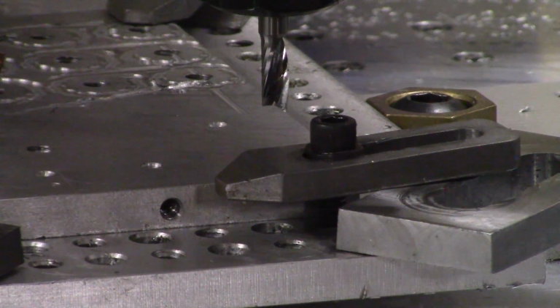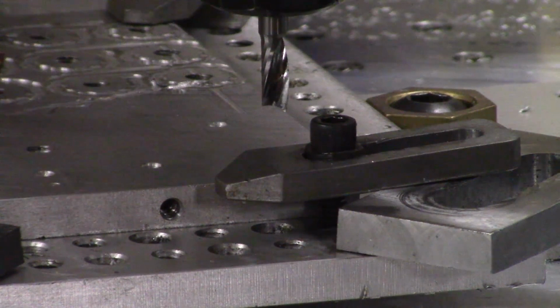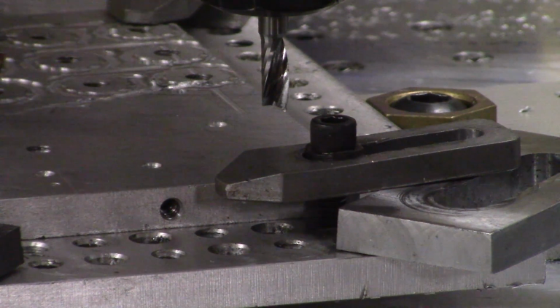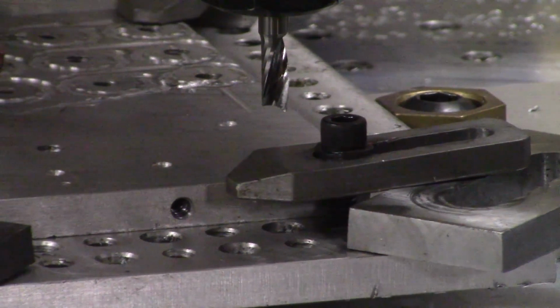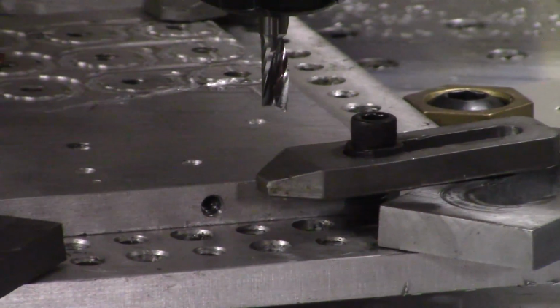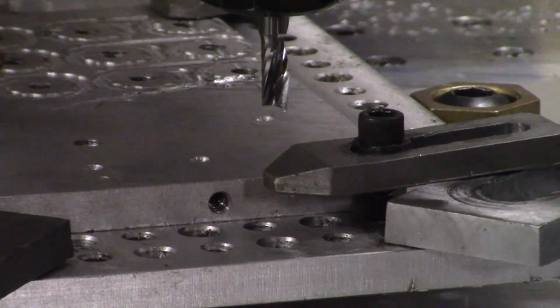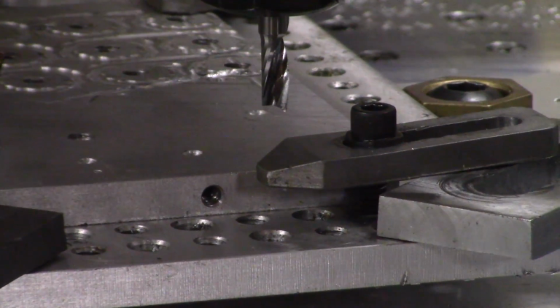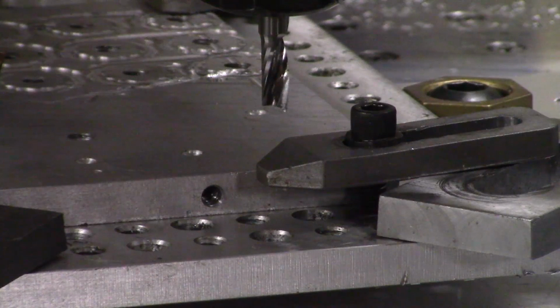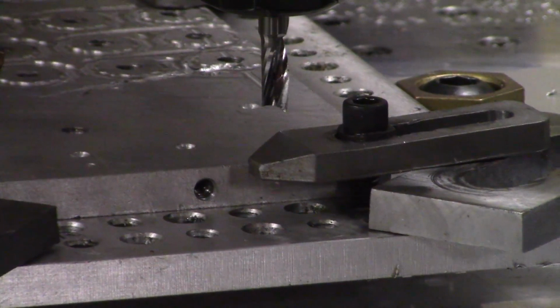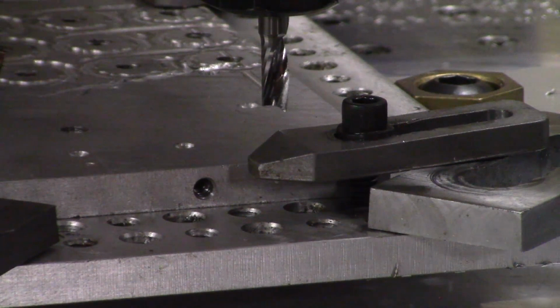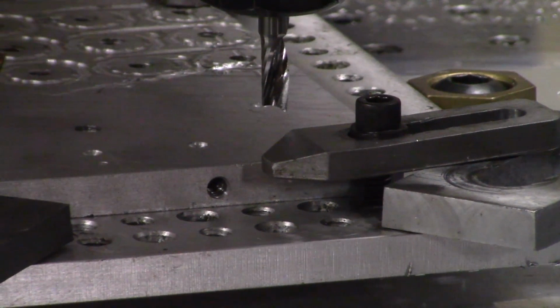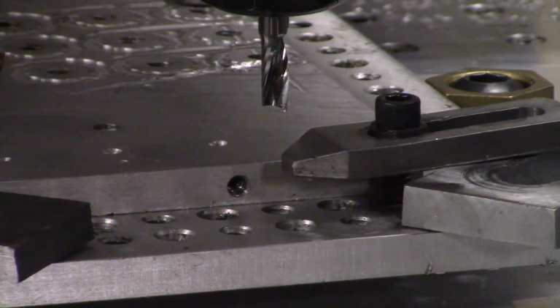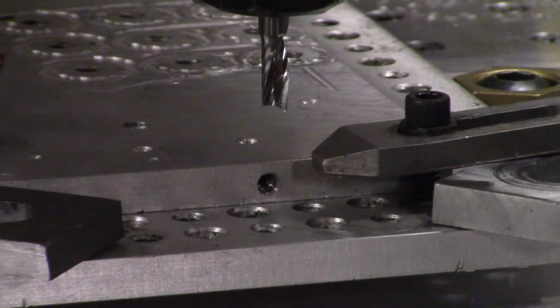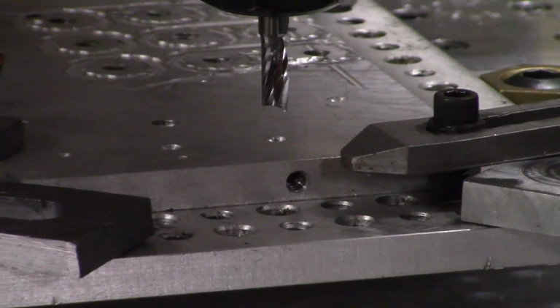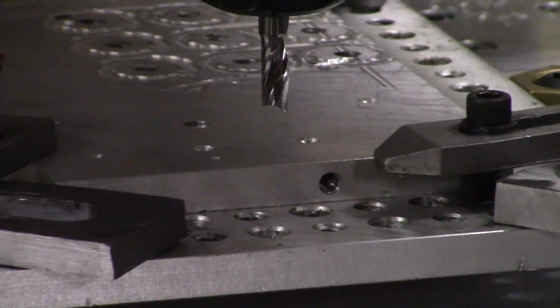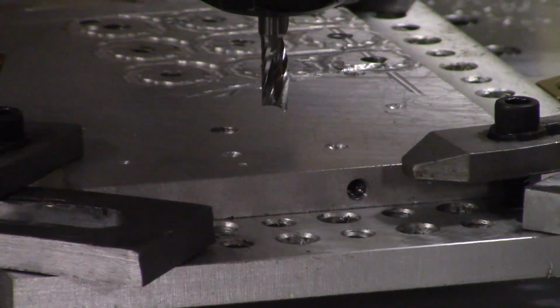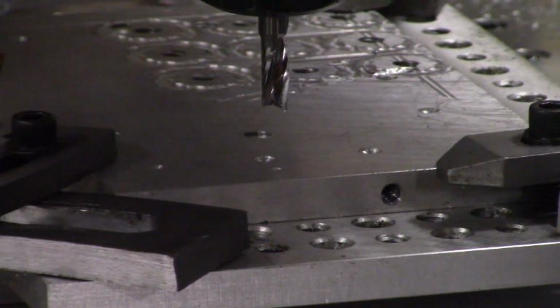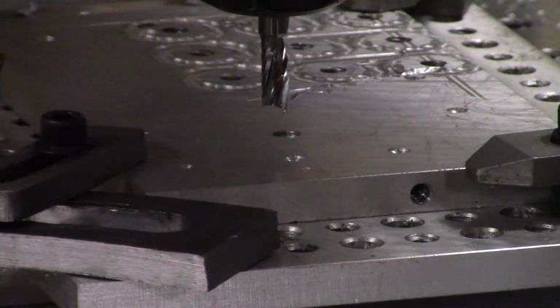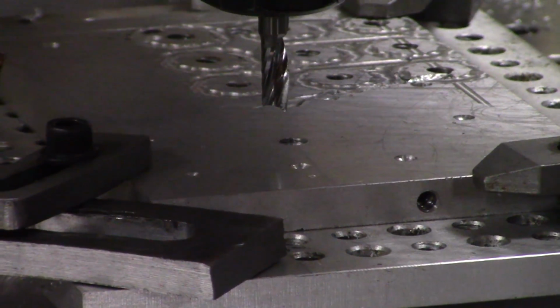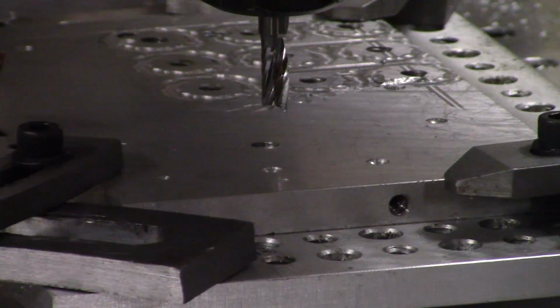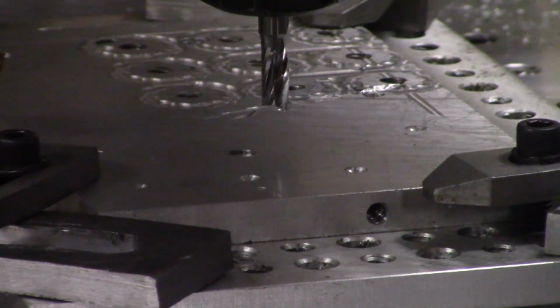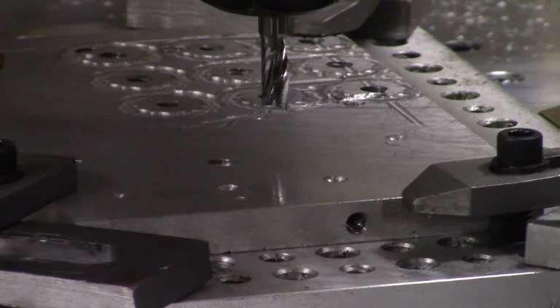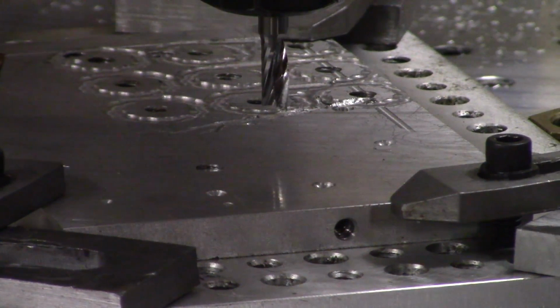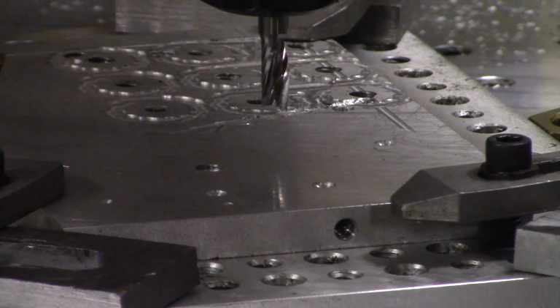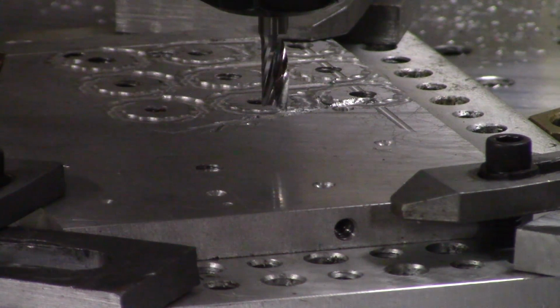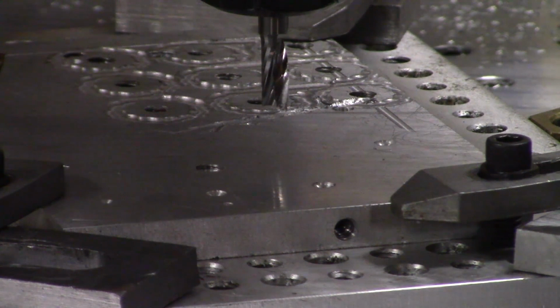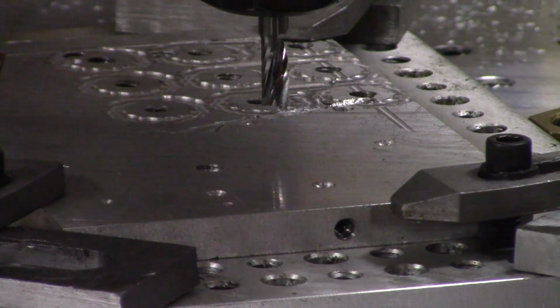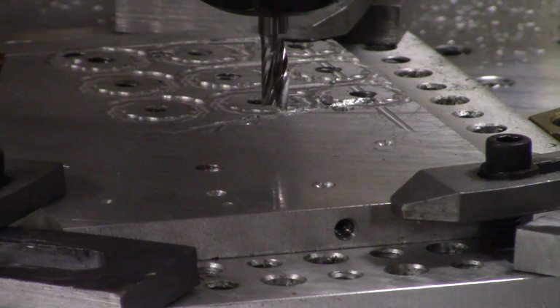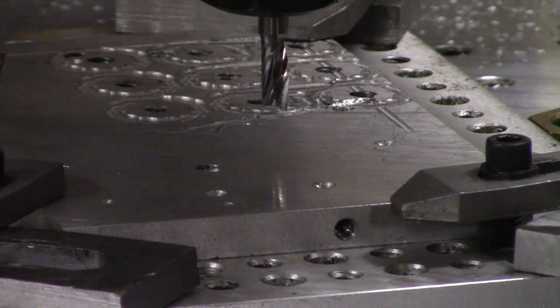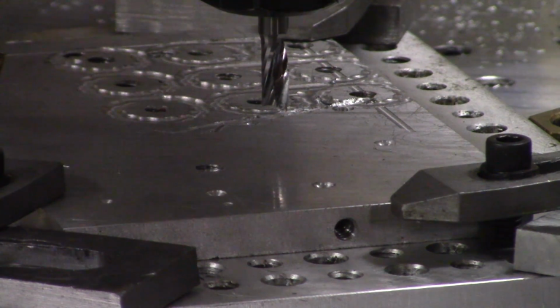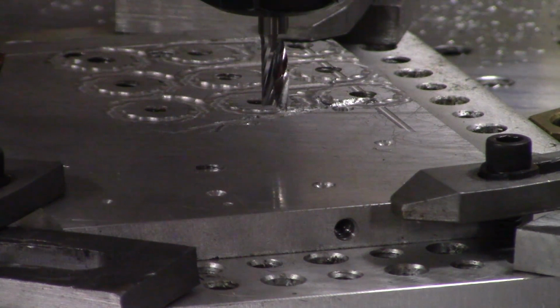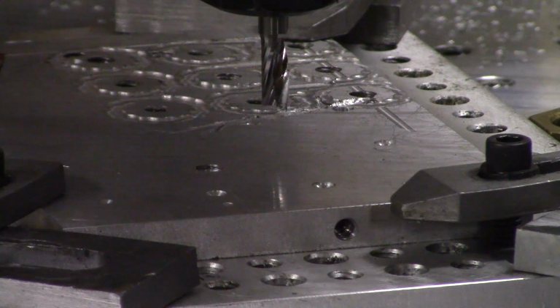One thing I have to say before we get started is that I was practicing on smaller stock and forgot to change that for this run, which I definitely didn't mean to. You'll notice throughout the video that I'm manually overriding feed rates and spindle speeds to see what works best with this mill.